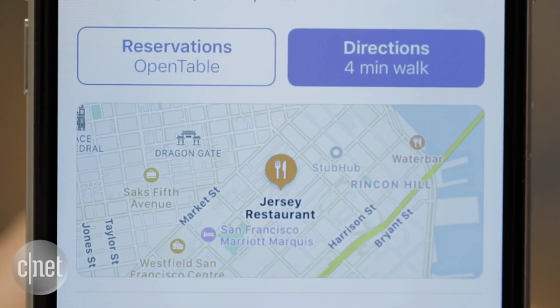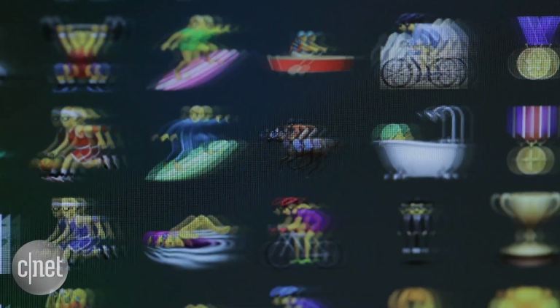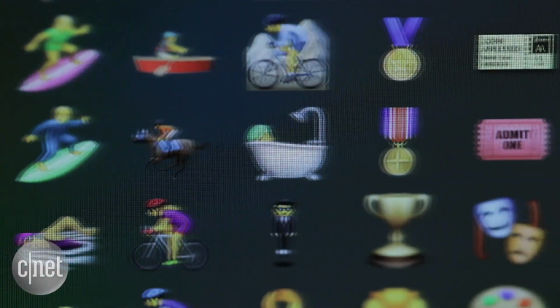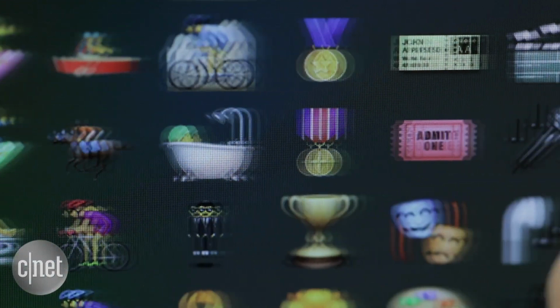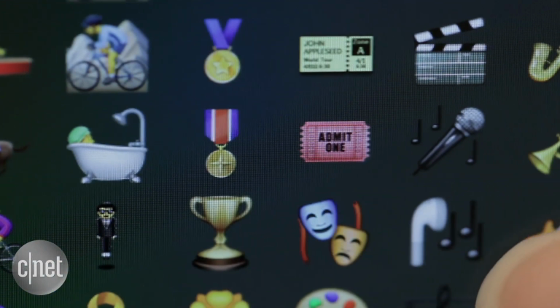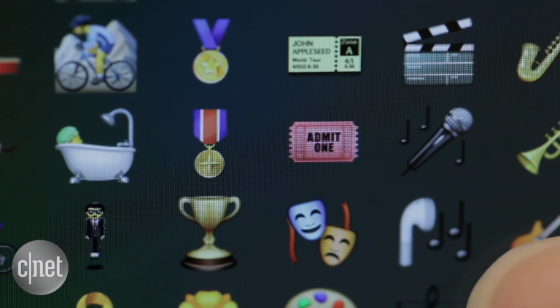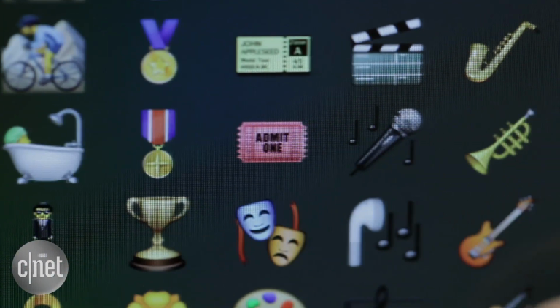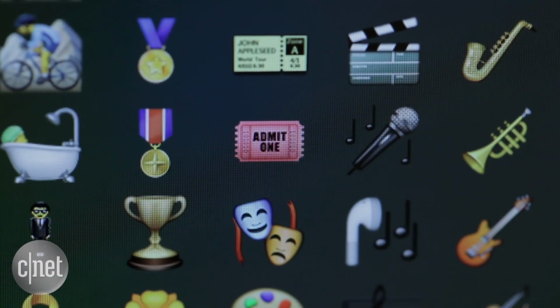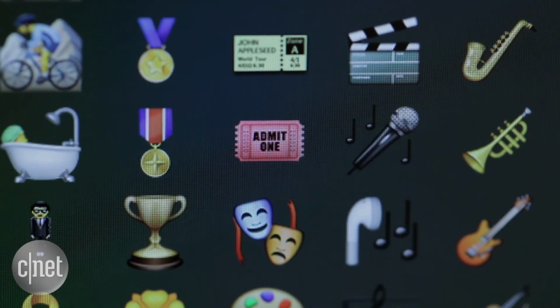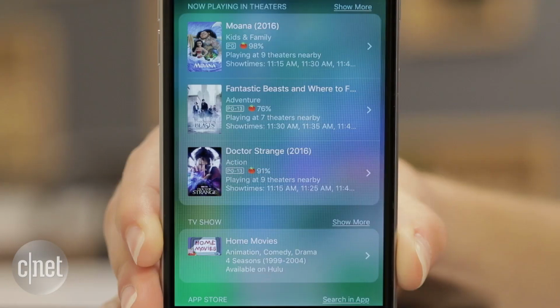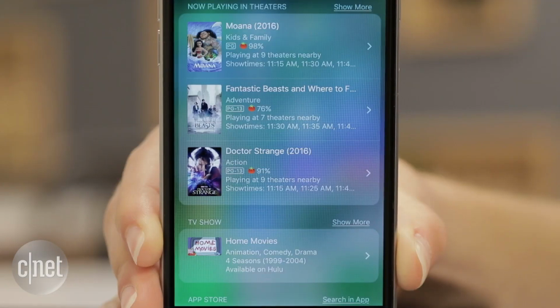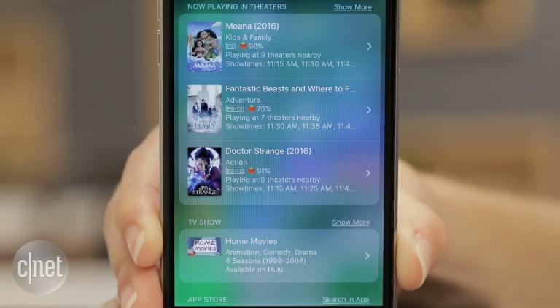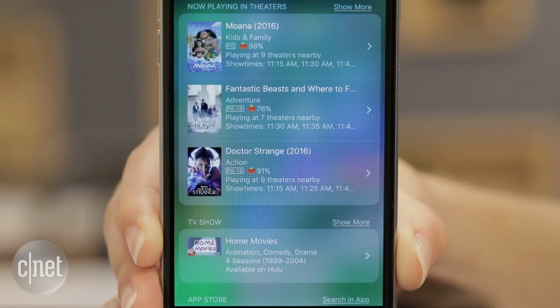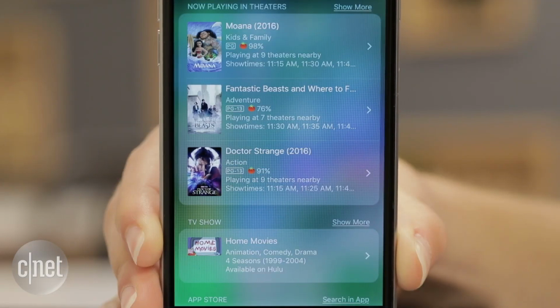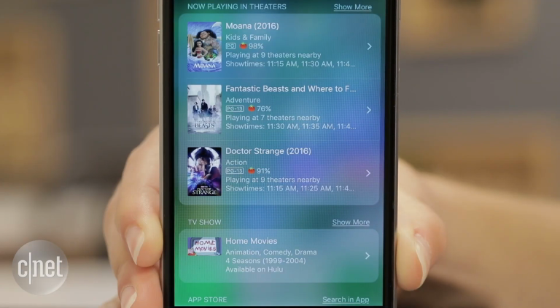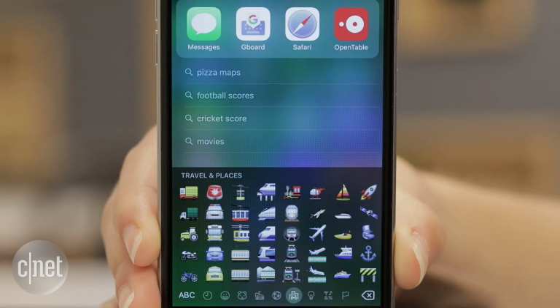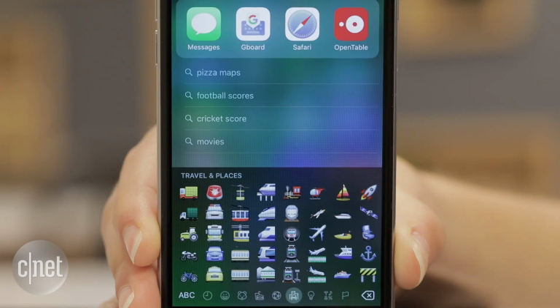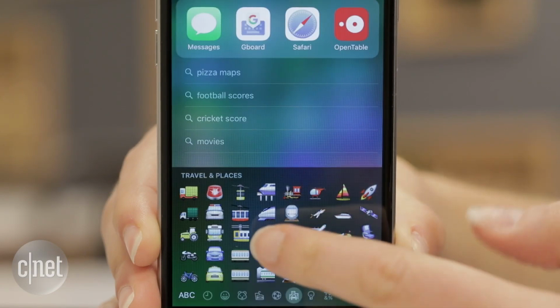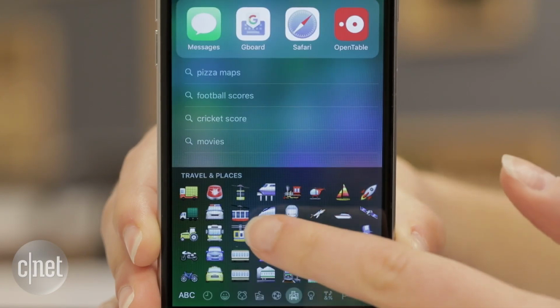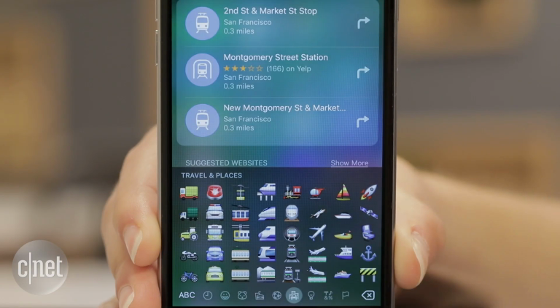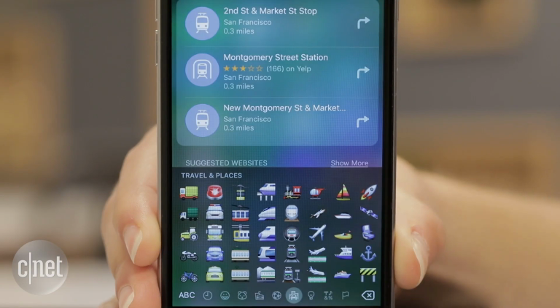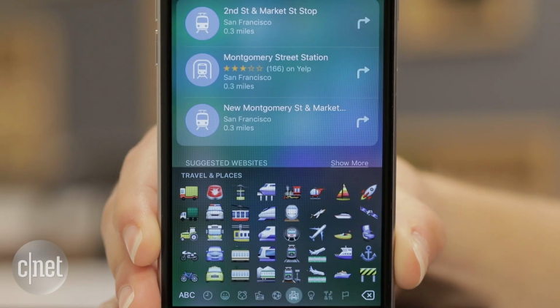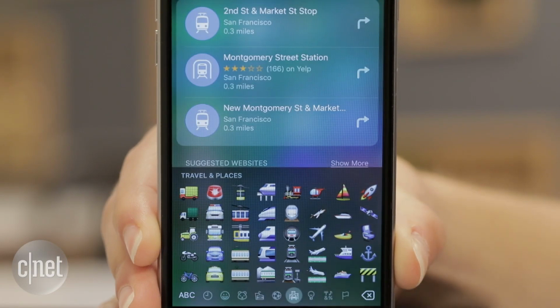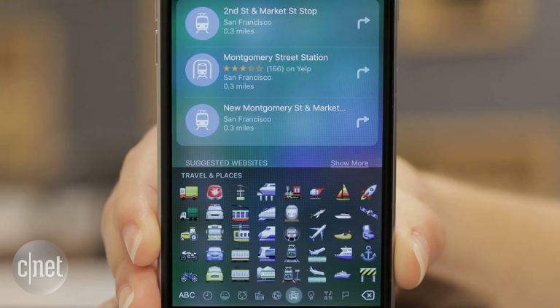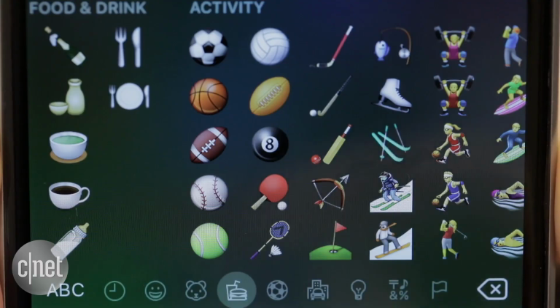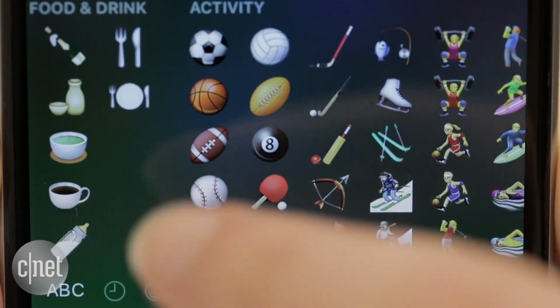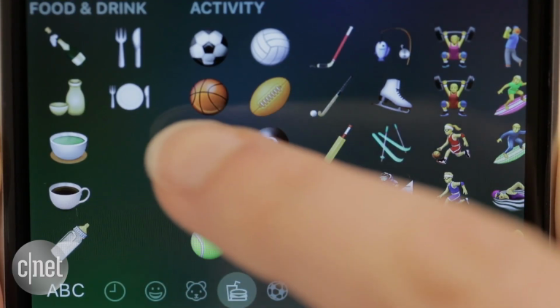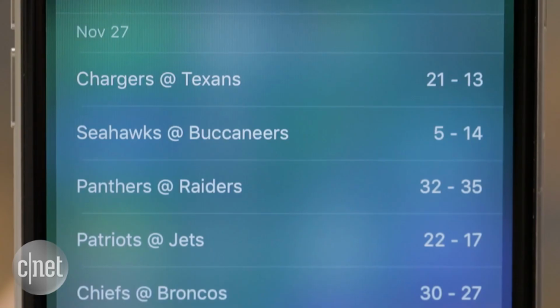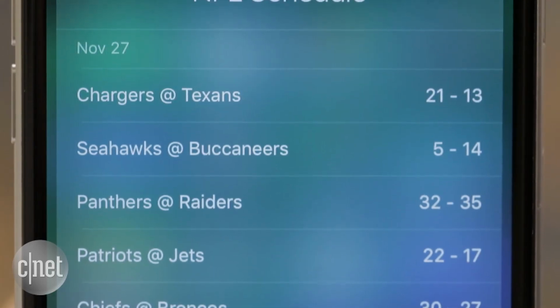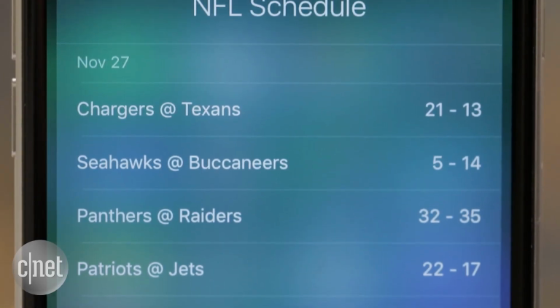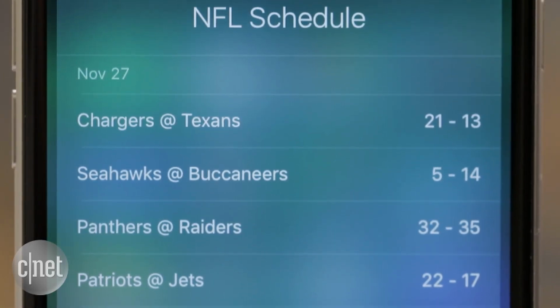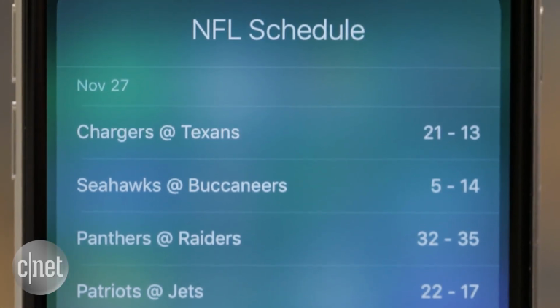It's not just for food either. The movie ticket emoji brings up nearby film times. The train emoji will surface transit stops close to you. And sports emojis deliver game times and scores.